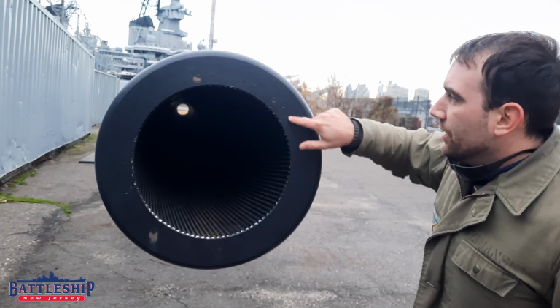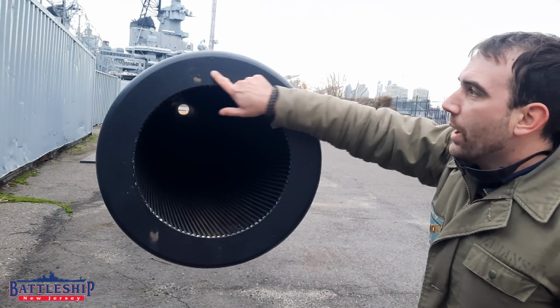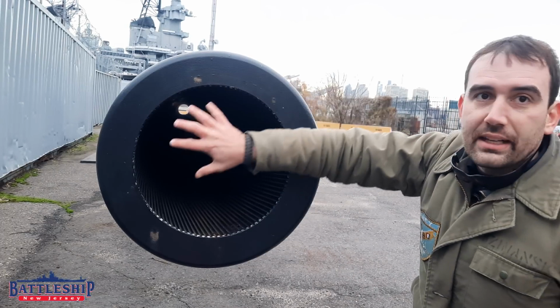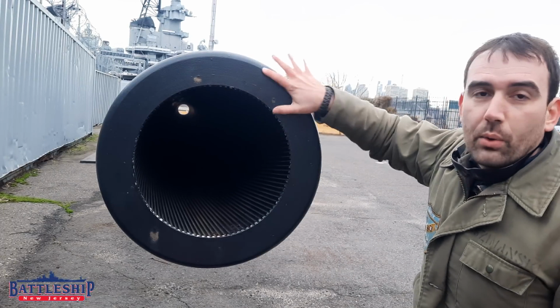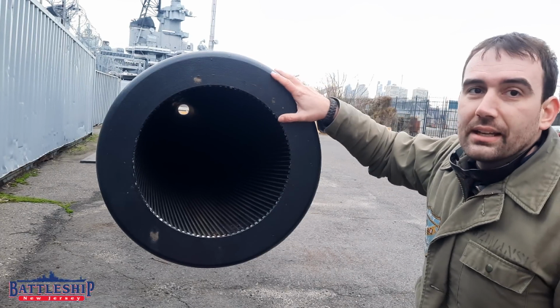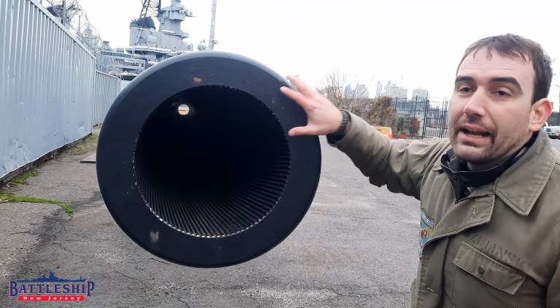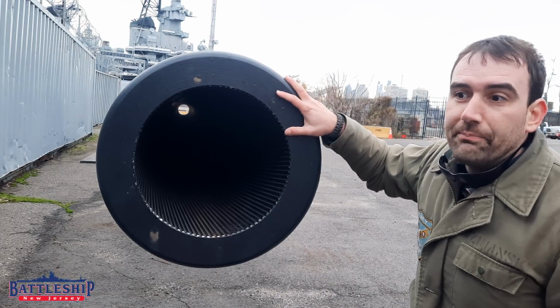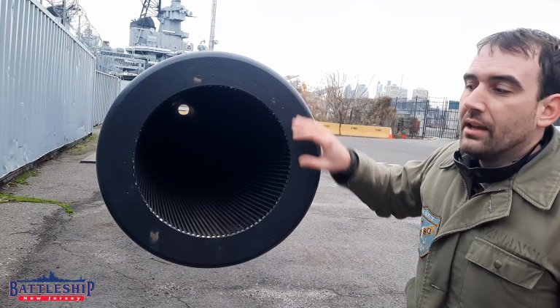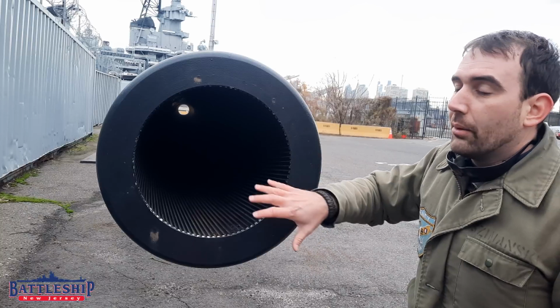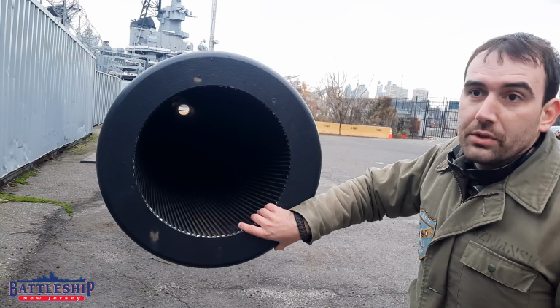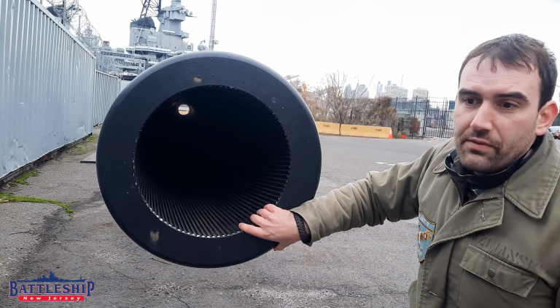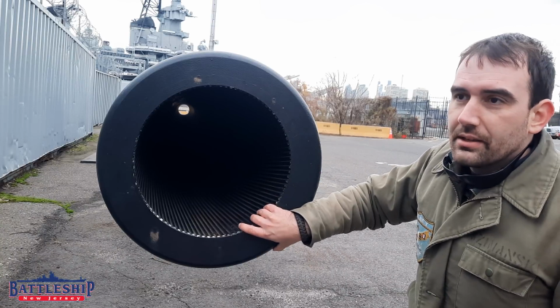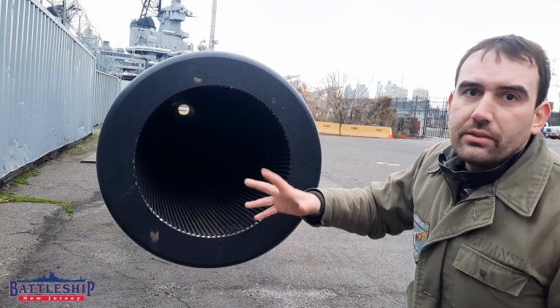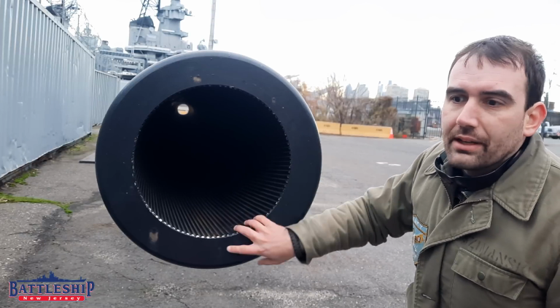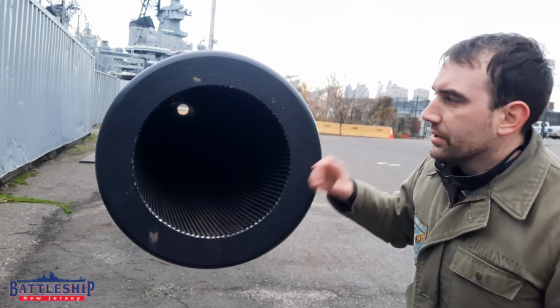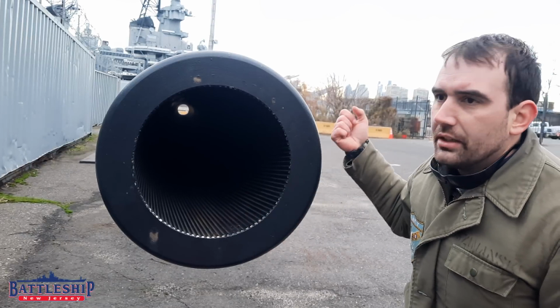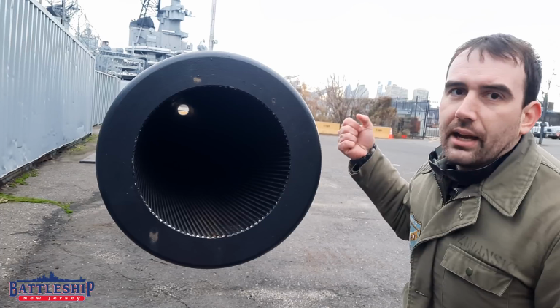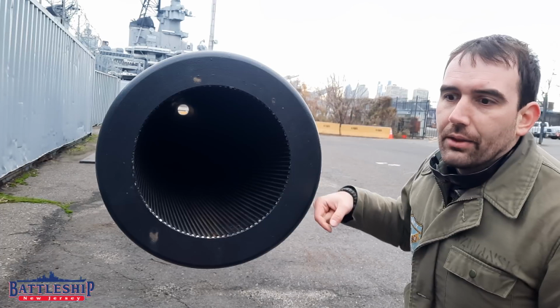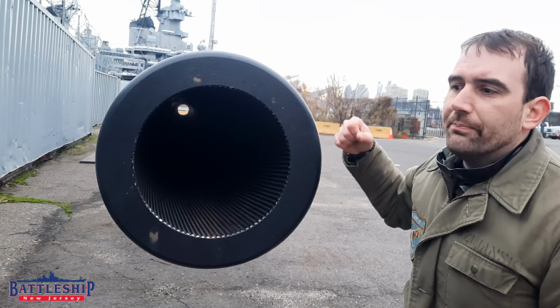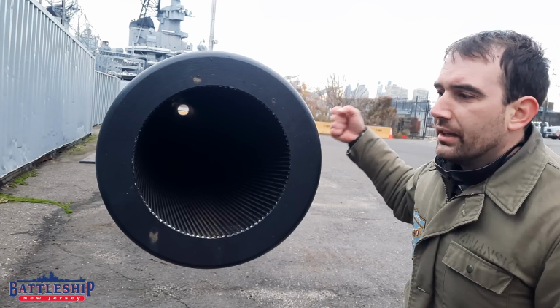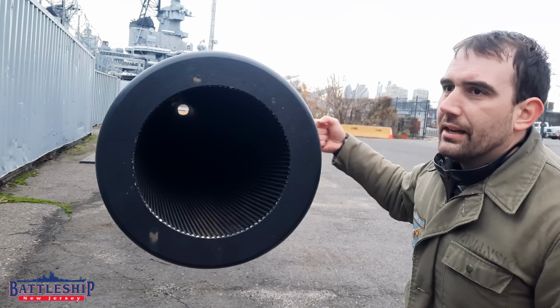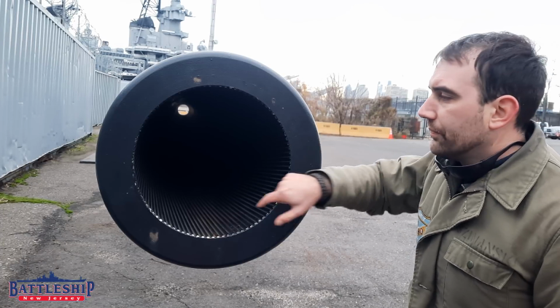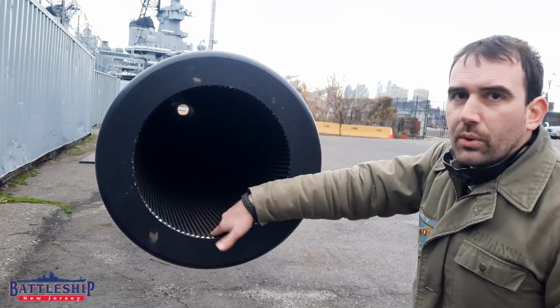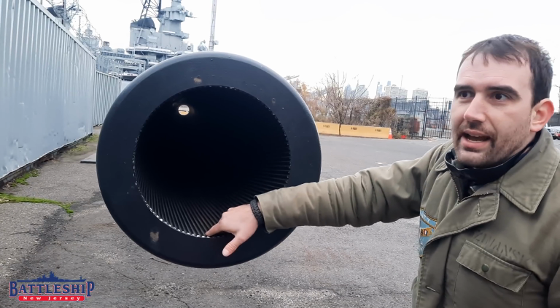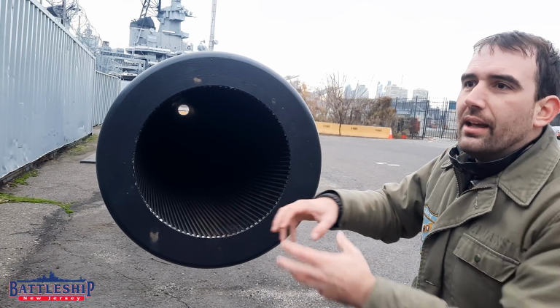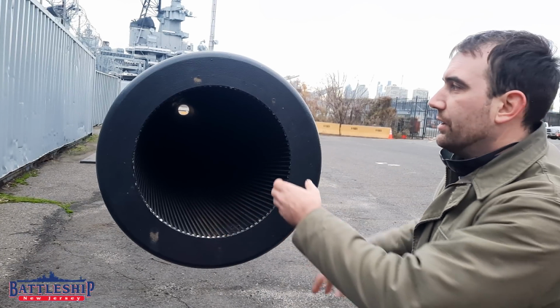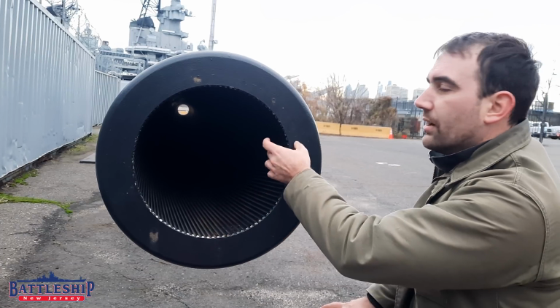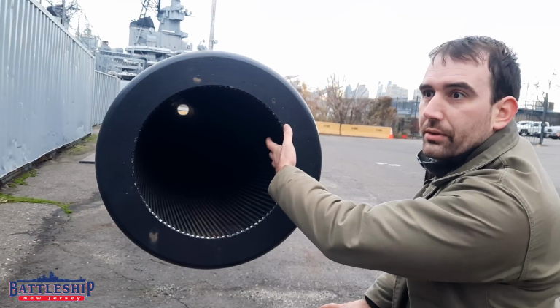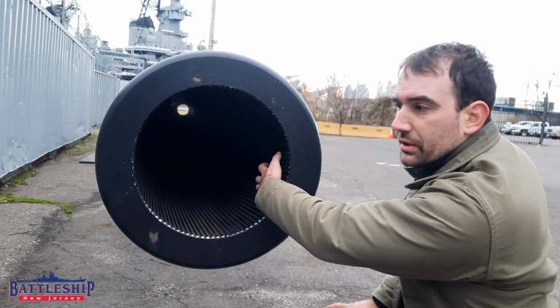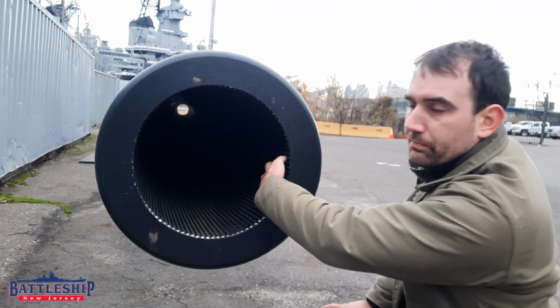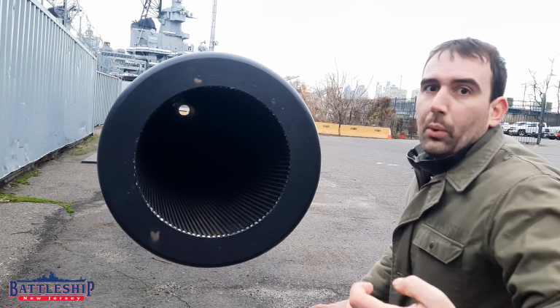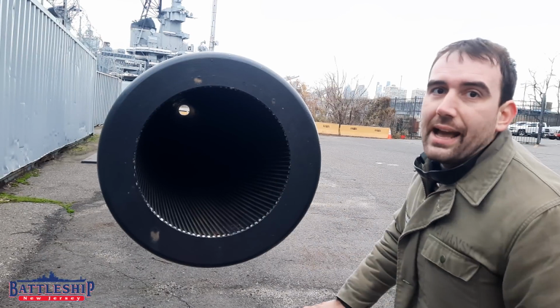There's no welds or anything holding these together at all. When you want to remove this, you do the same thing in reverse: you put the gun back in the hole, you heat it up, you cool this down, and then you've got enough wiggle room to pull this out.